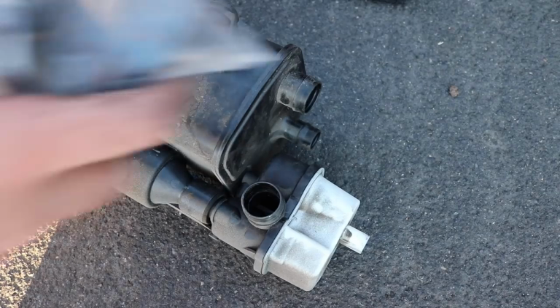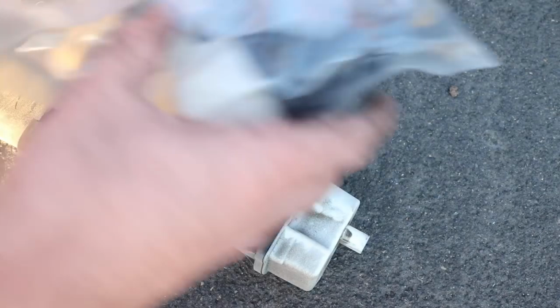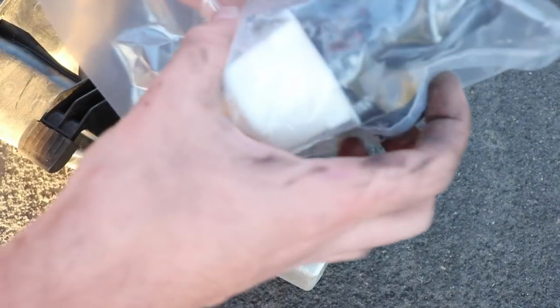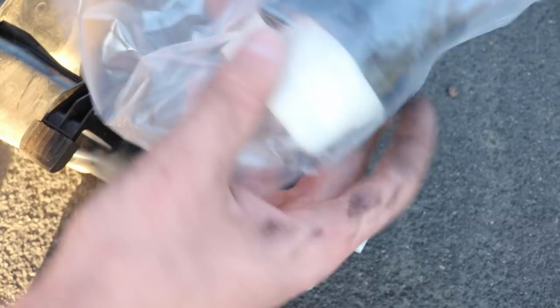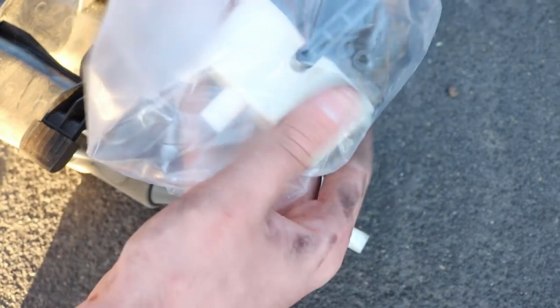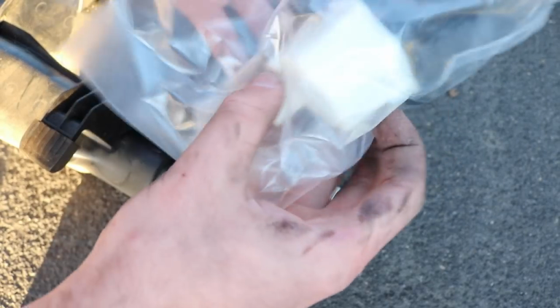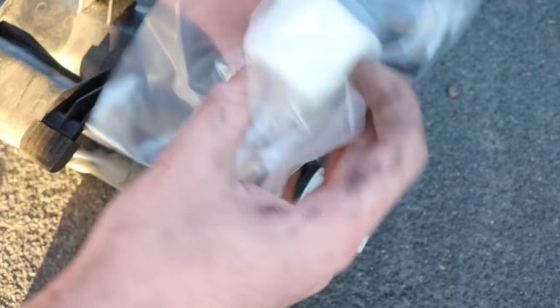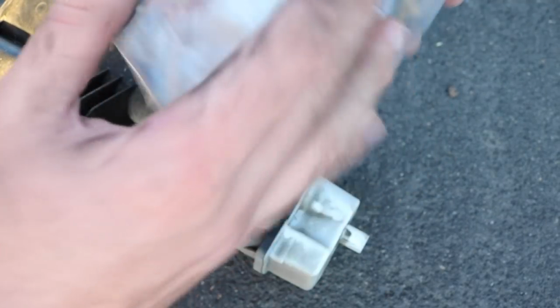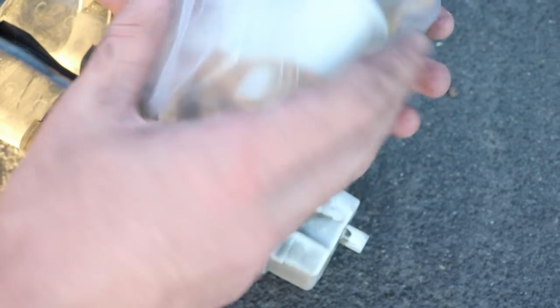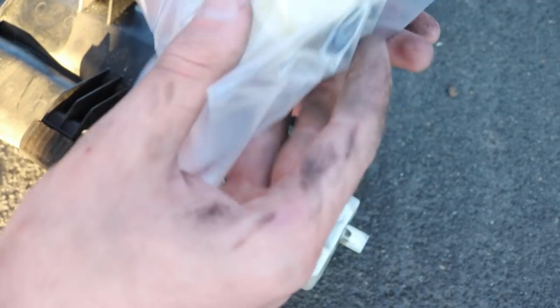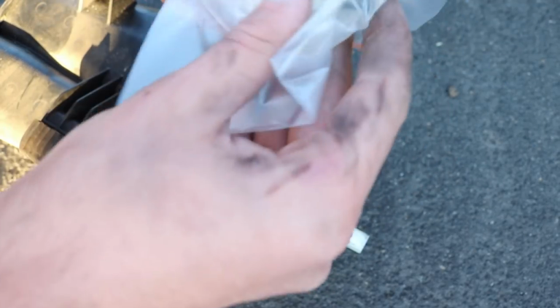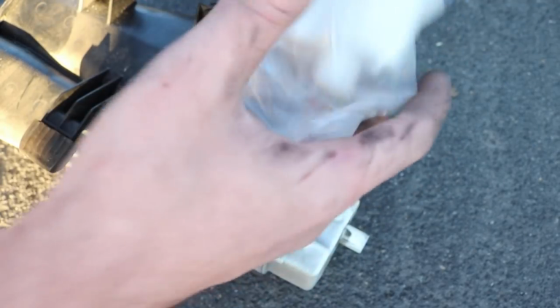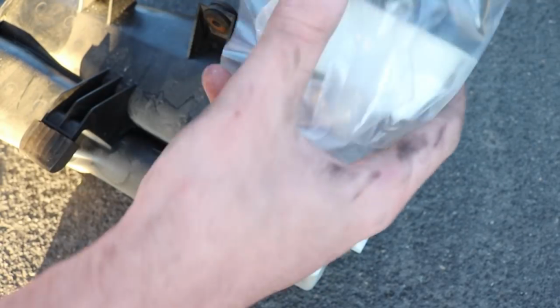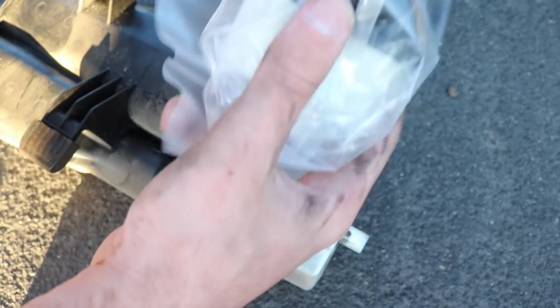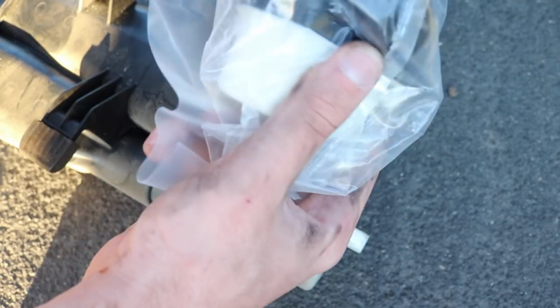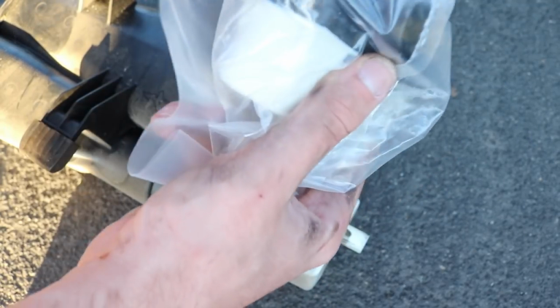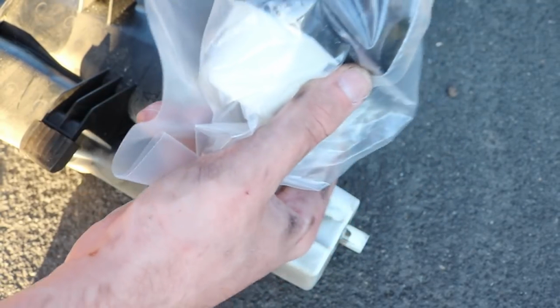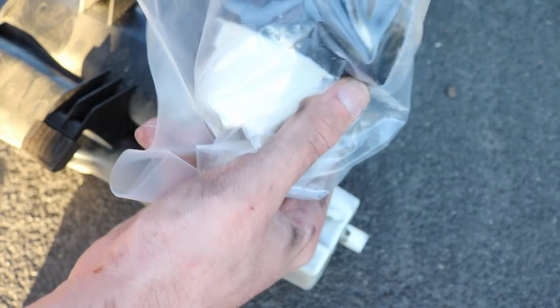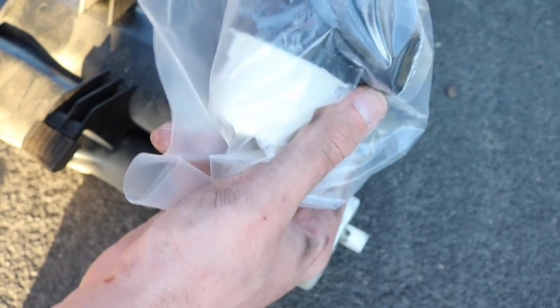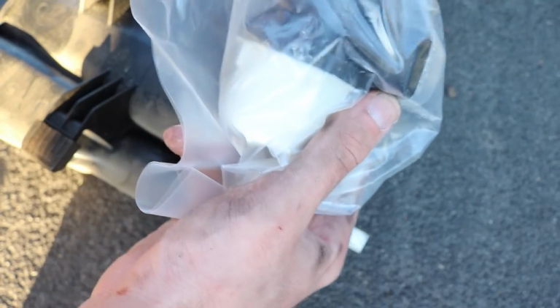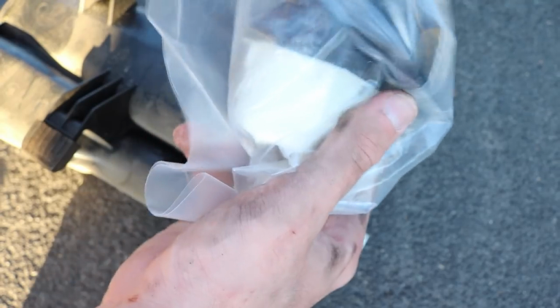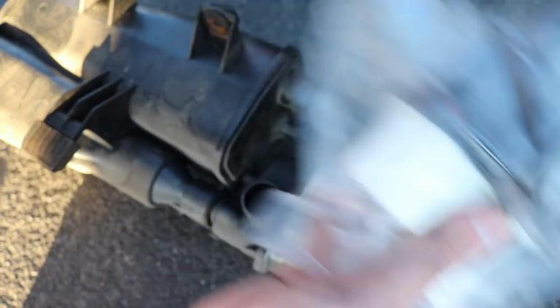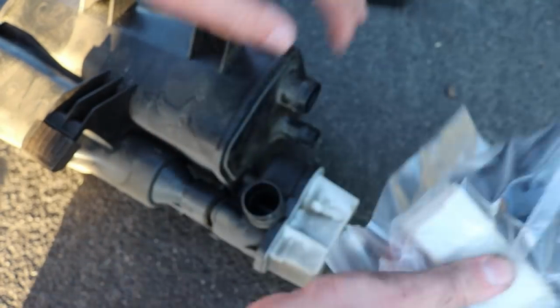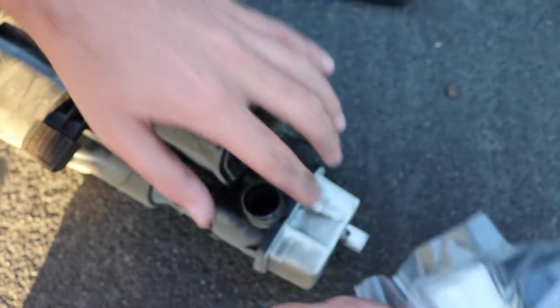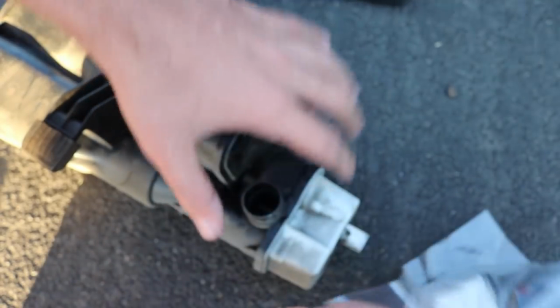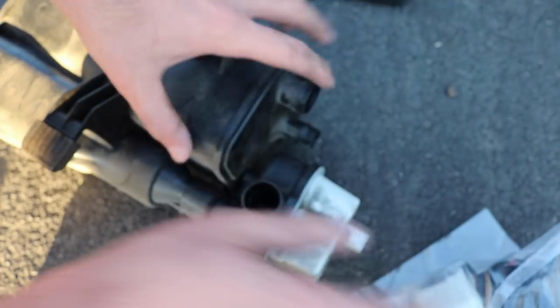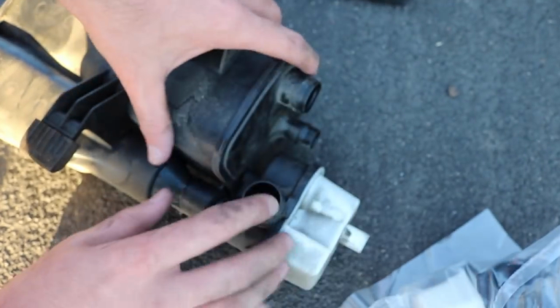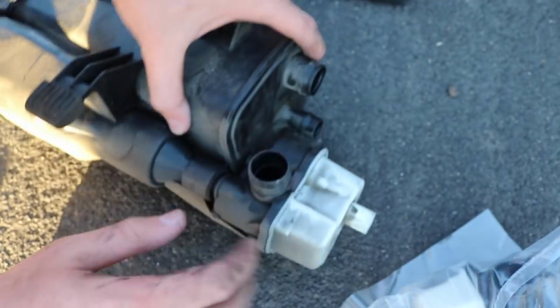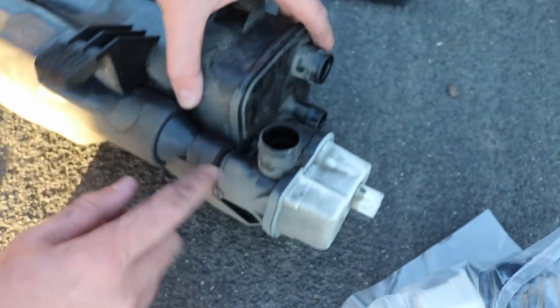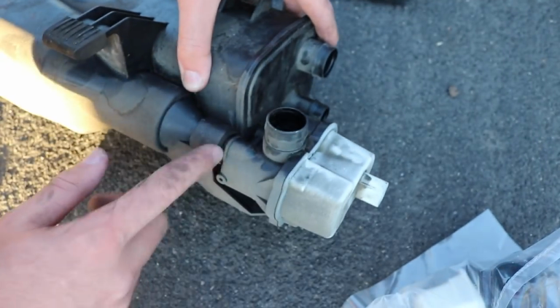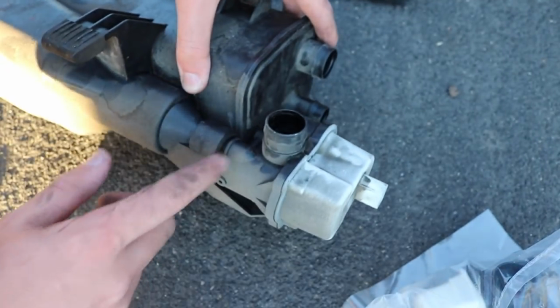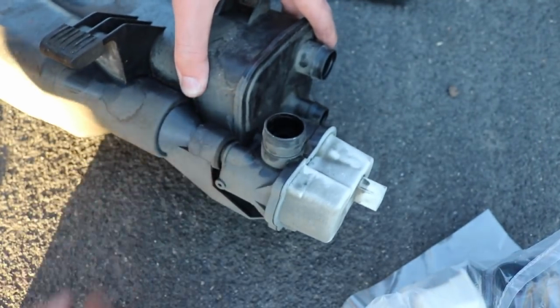Here is the new pump right here from Bosque. The only thing I'm missing is a little piece right here — it's a little sponge I'm going to take from the old one. I'll show you guys when I actually unplug it.